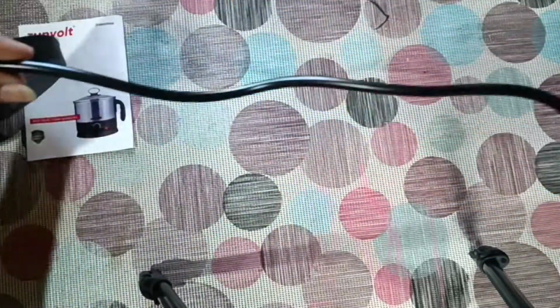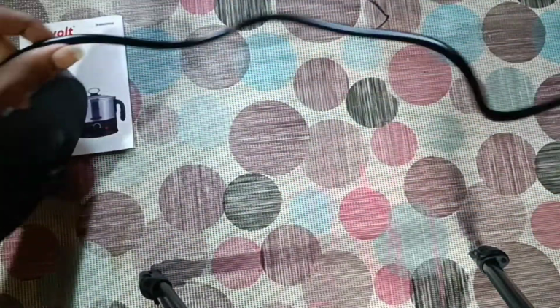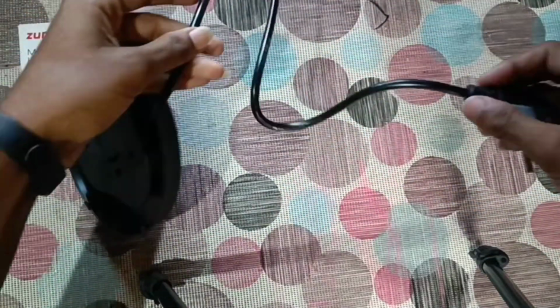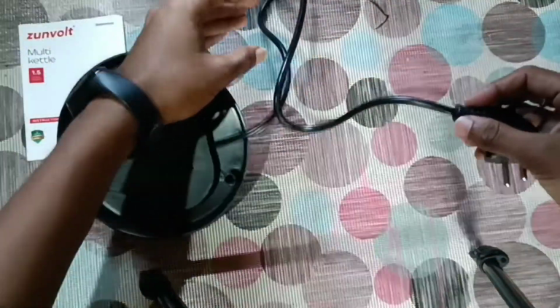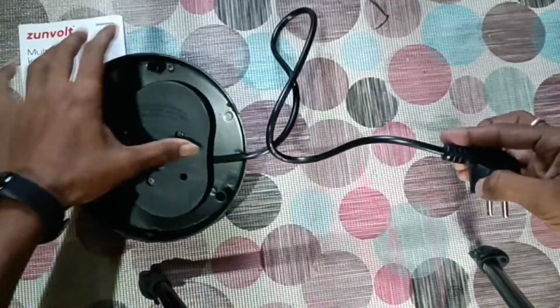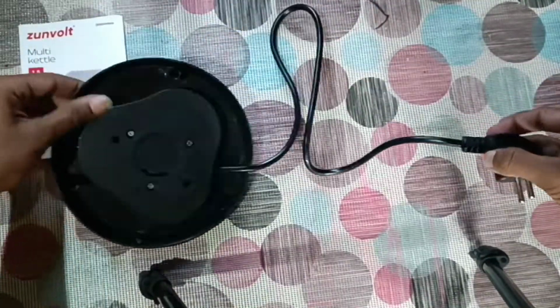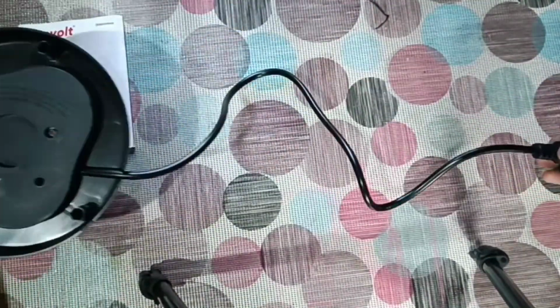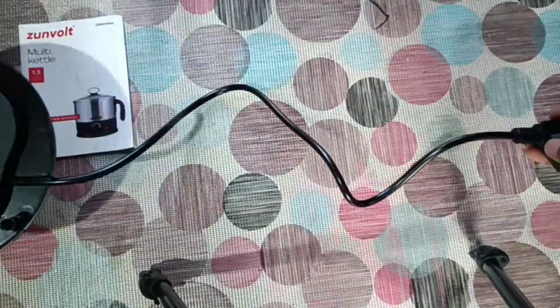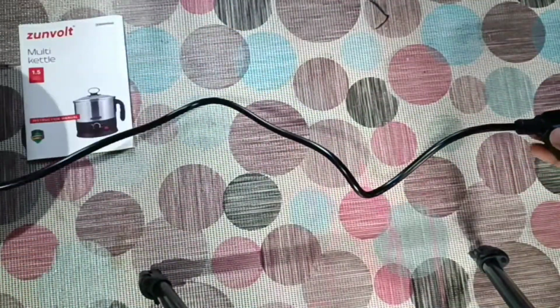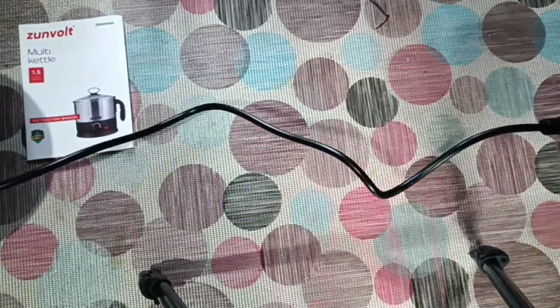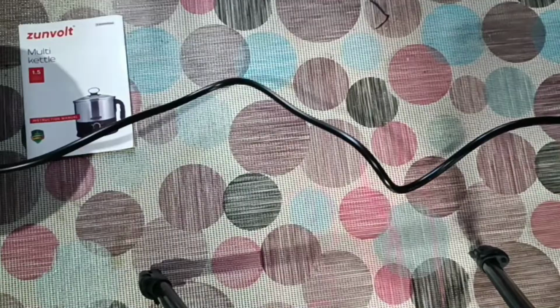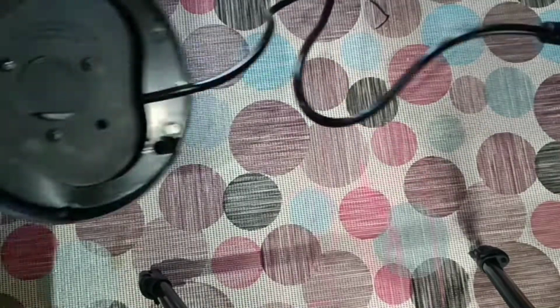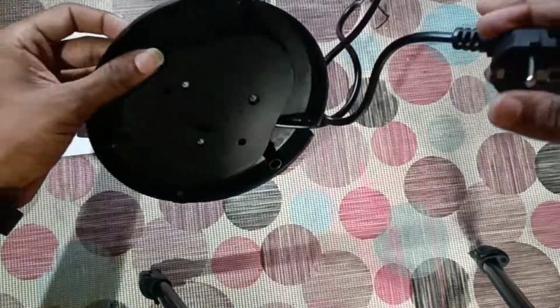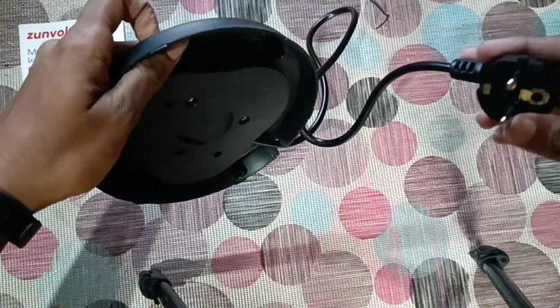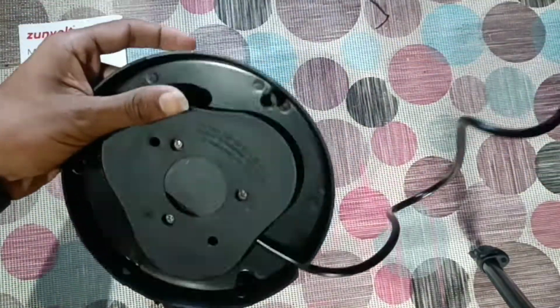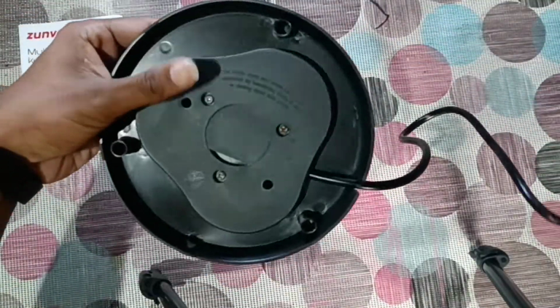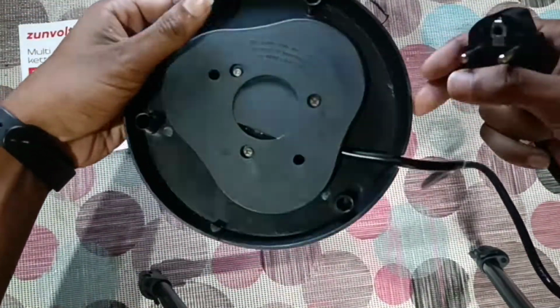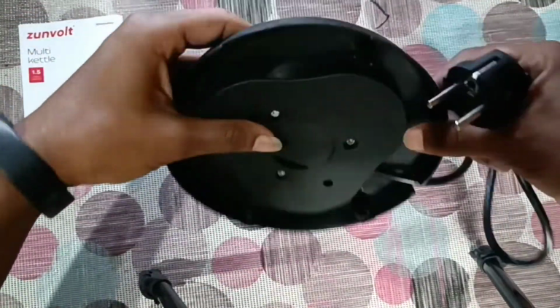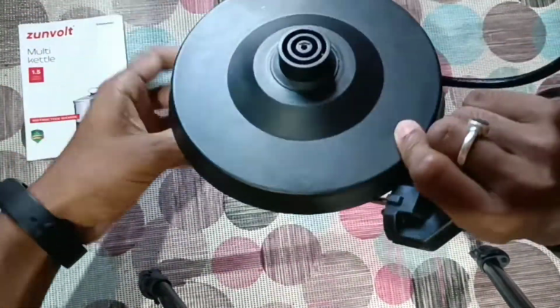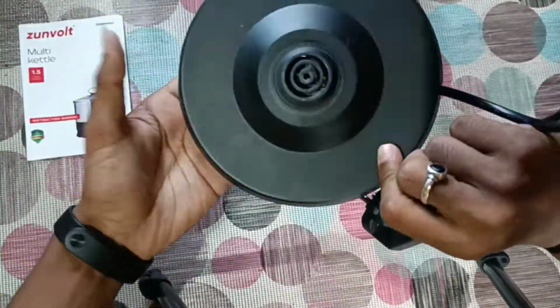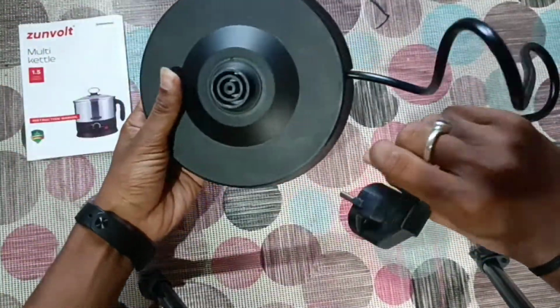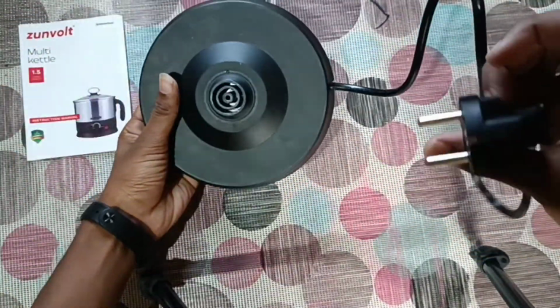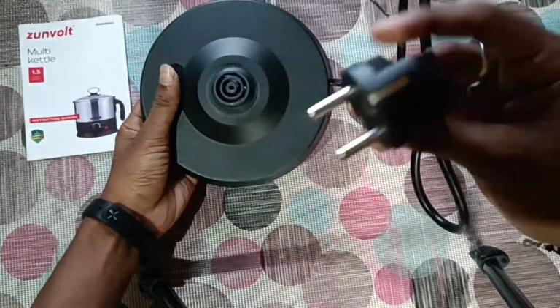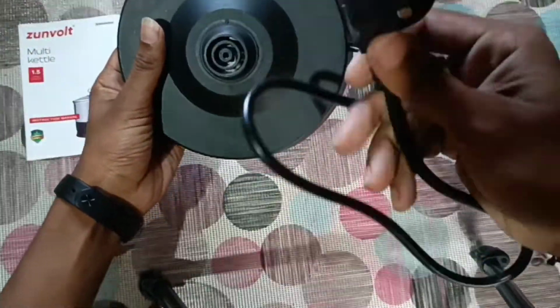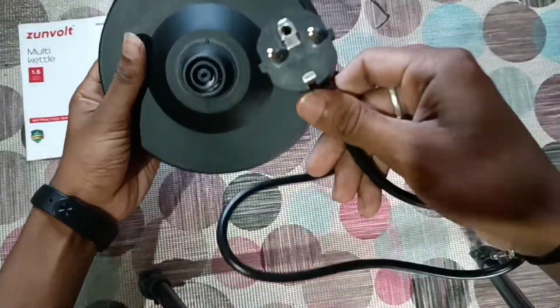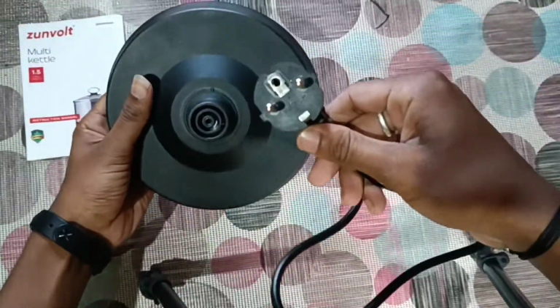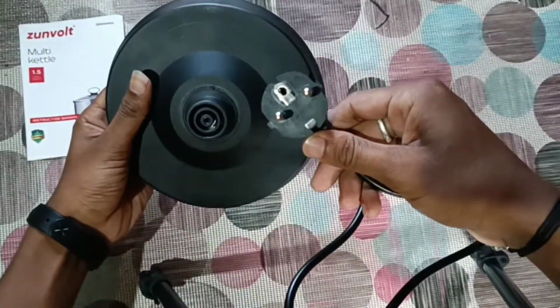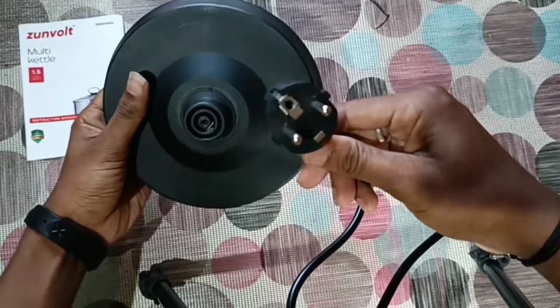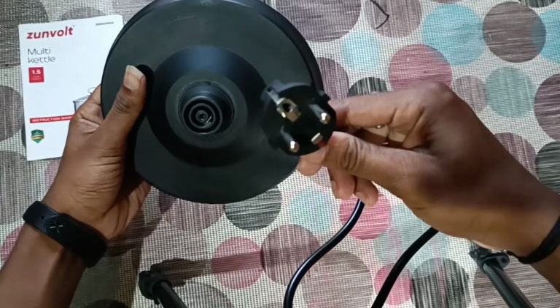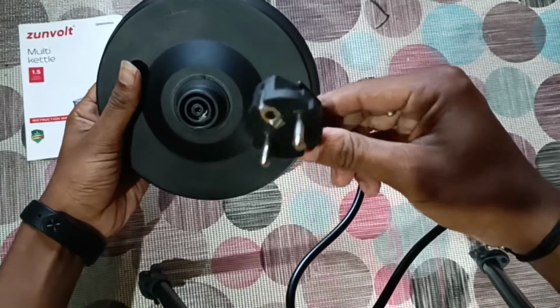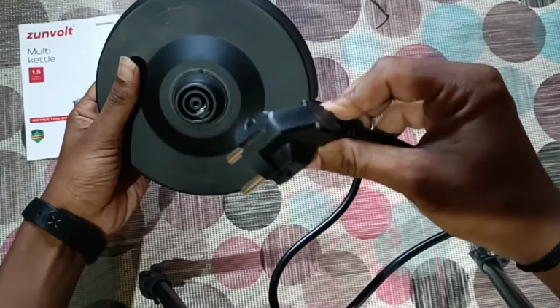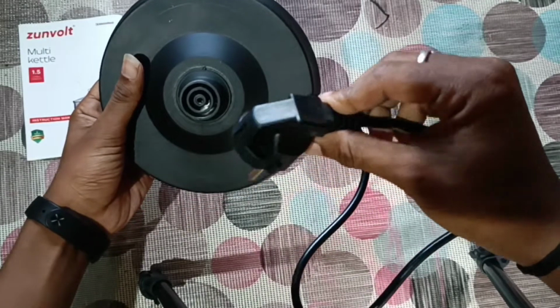It is very small. This will be called wire — it is called 1.8 feet. This will be called input holder. This is called 2-pin holder.